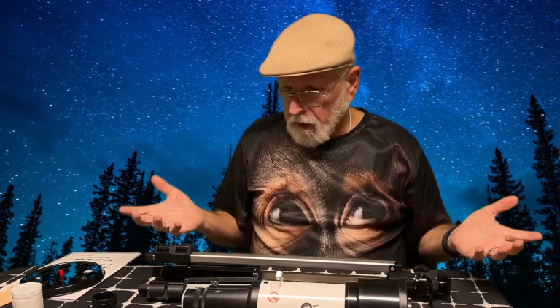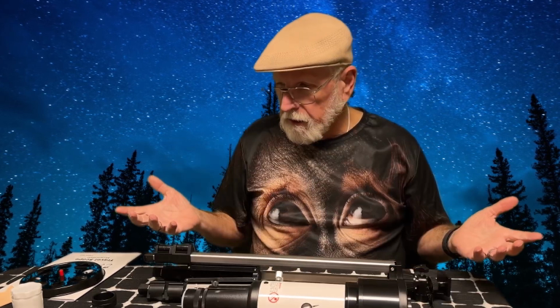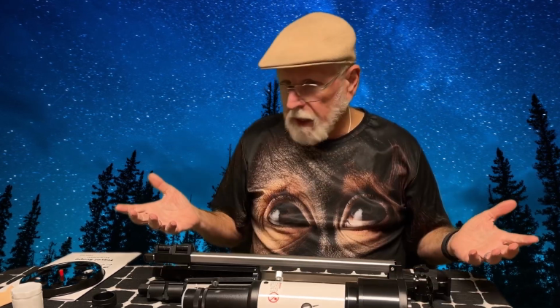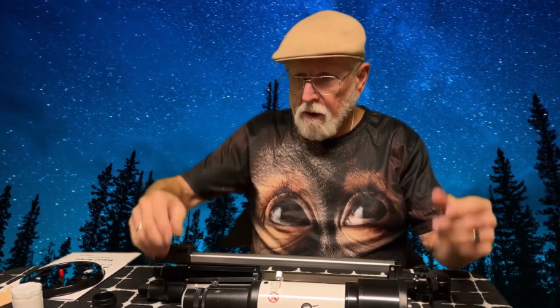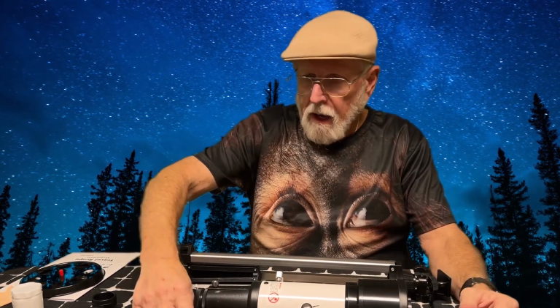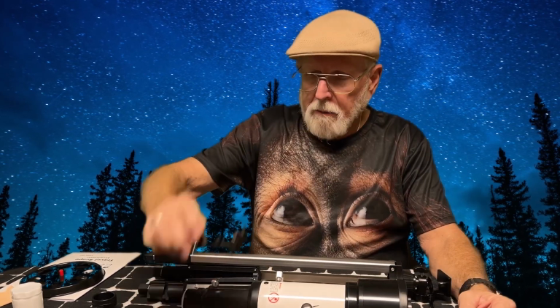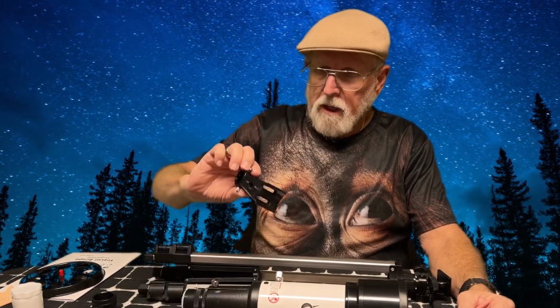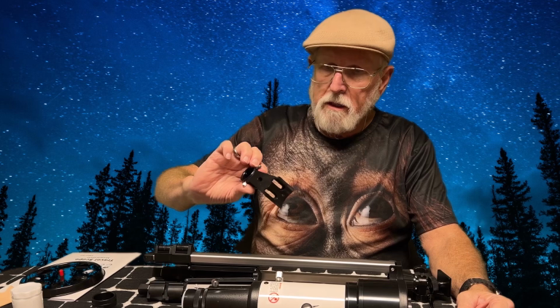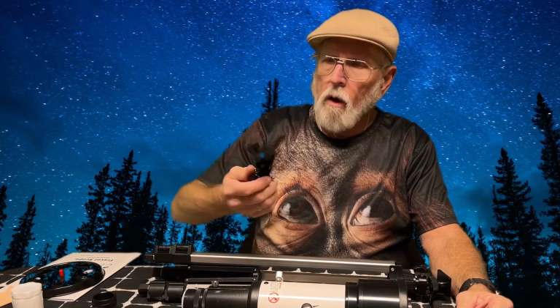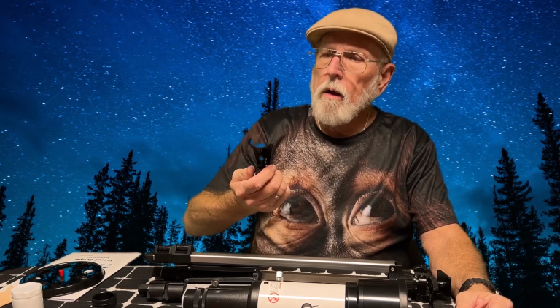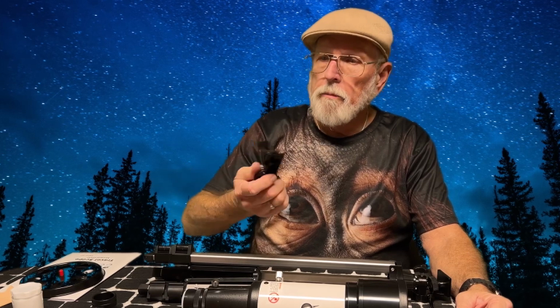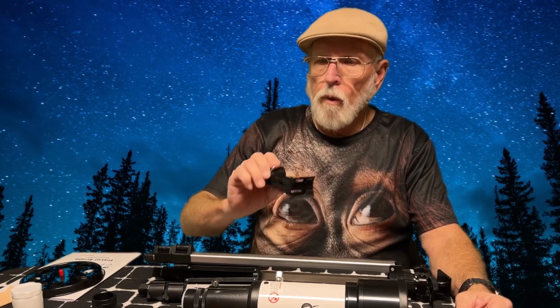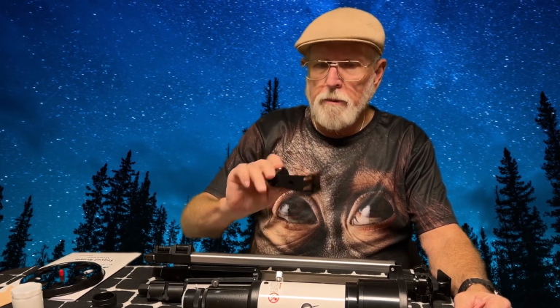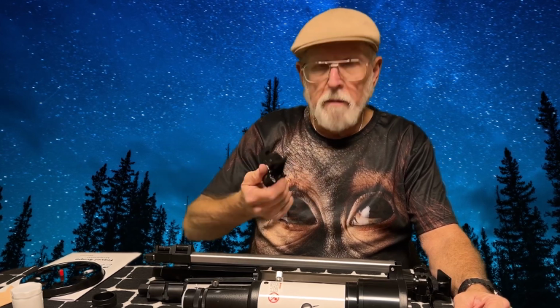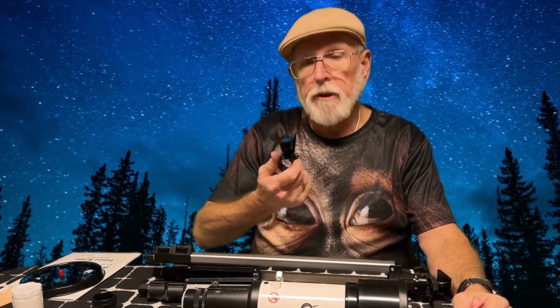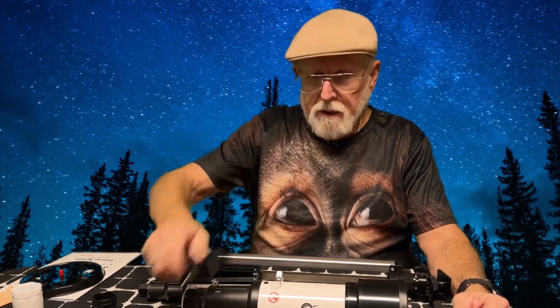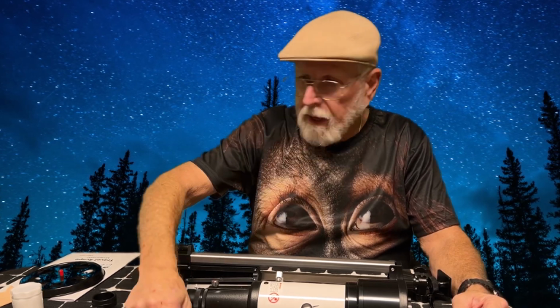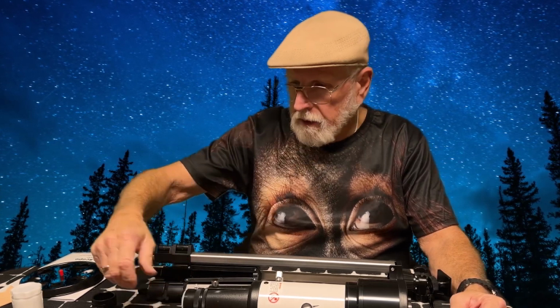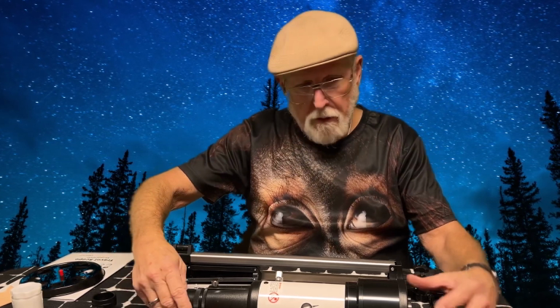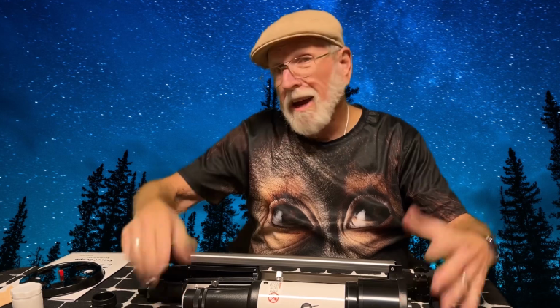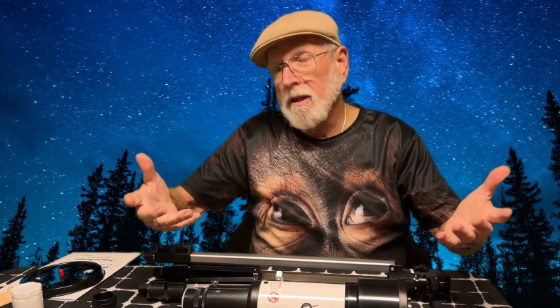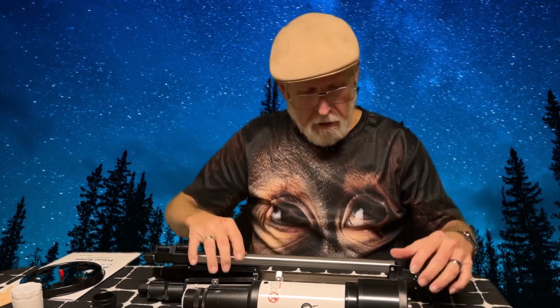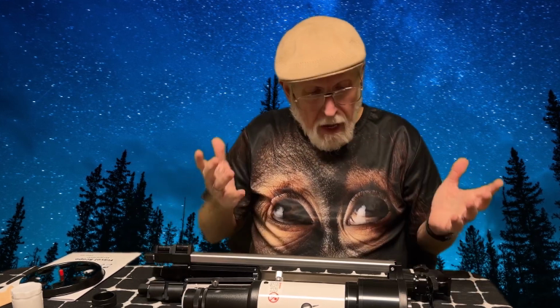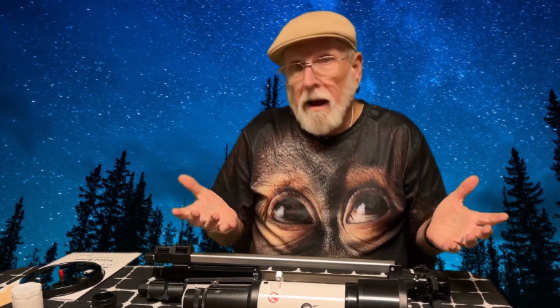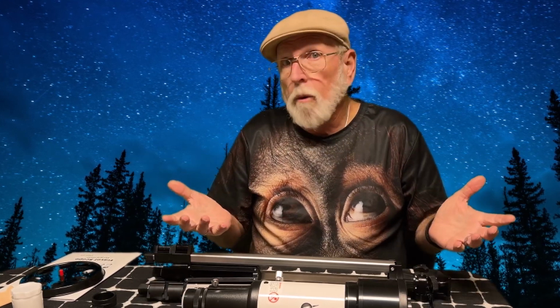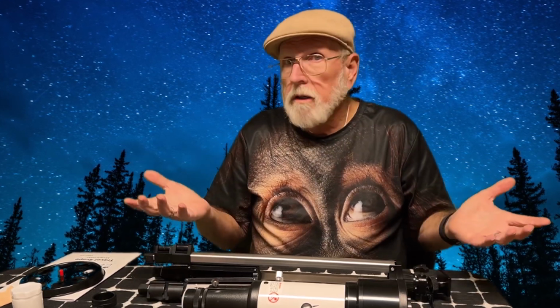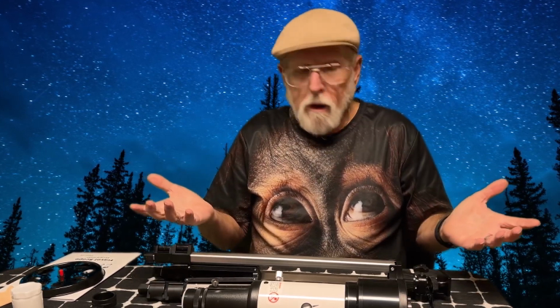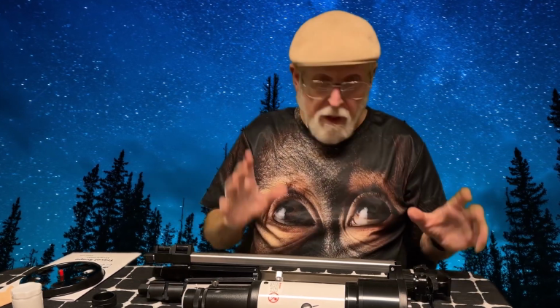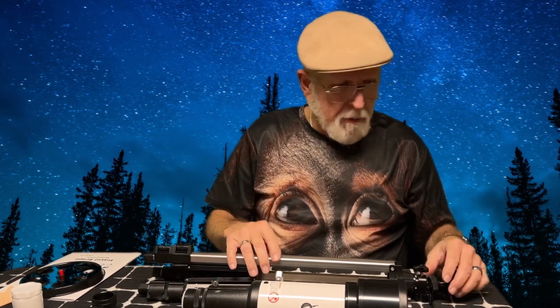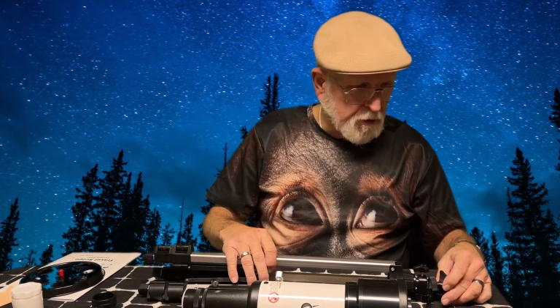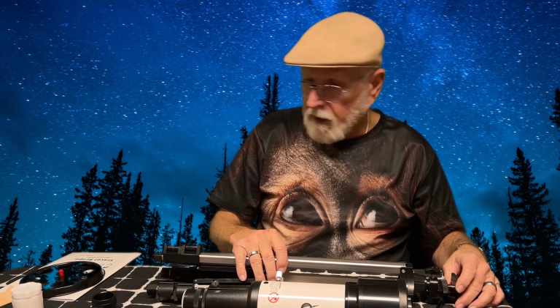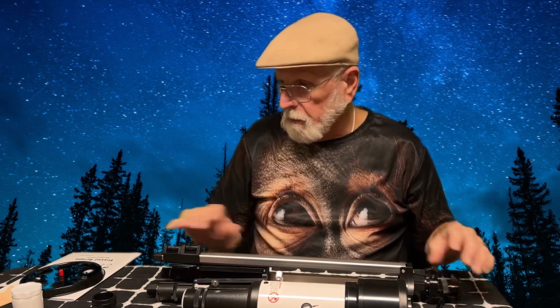Looking at this right now, I'm going to say this is all 100% pure Chineseium plastic. It was inexpensive. If it works, it works — that's all I'm interested in right this minute.